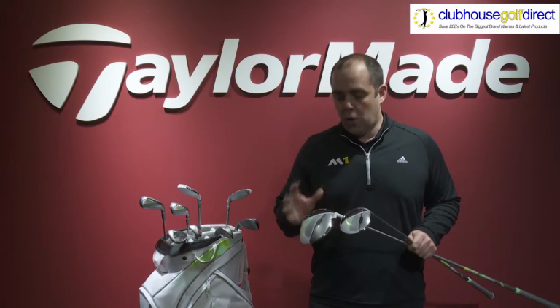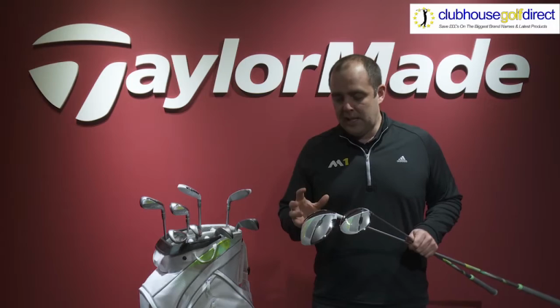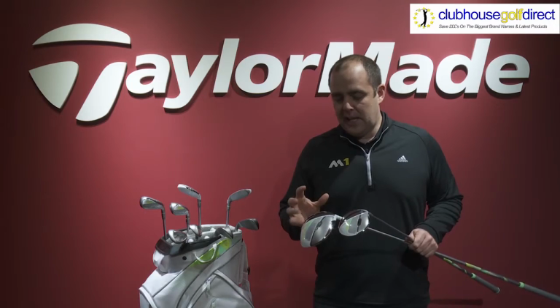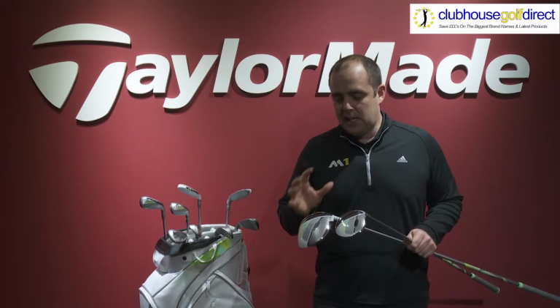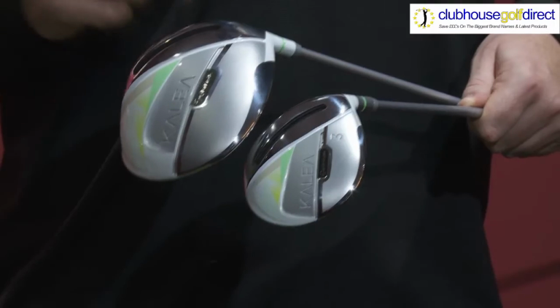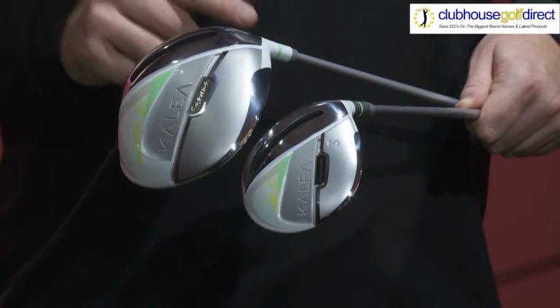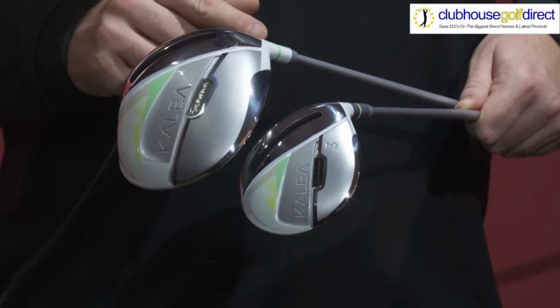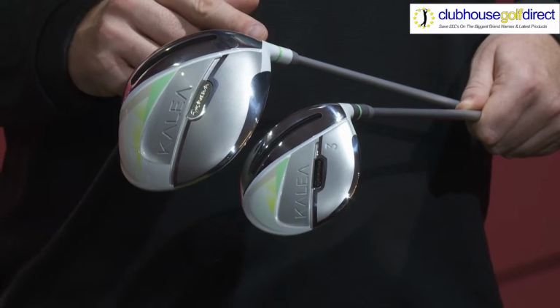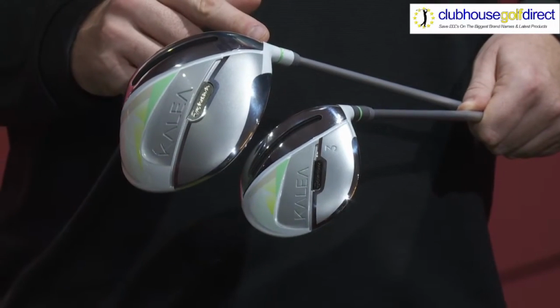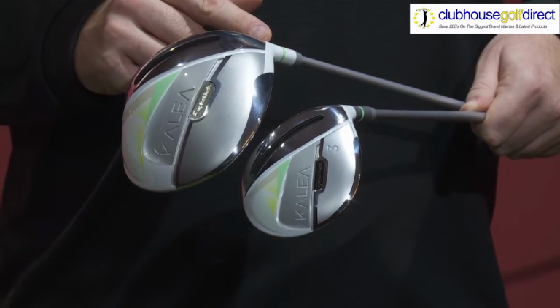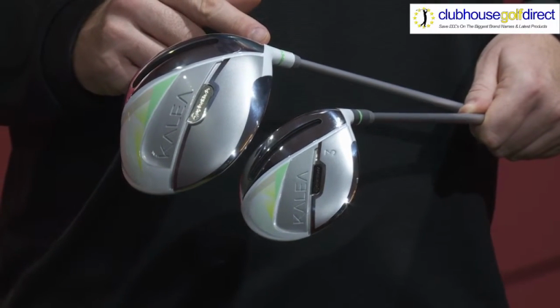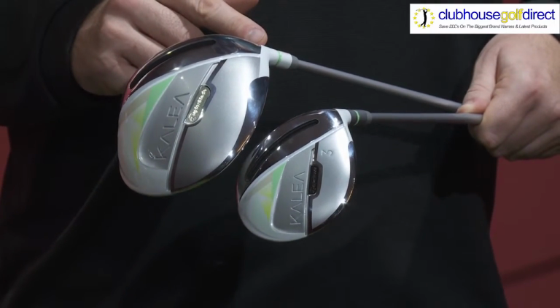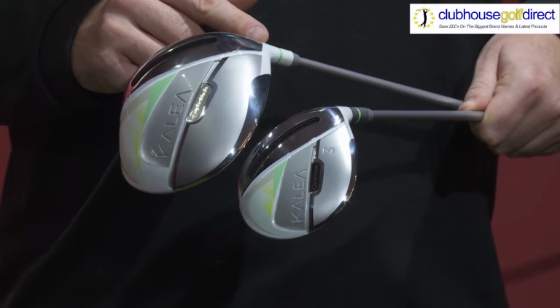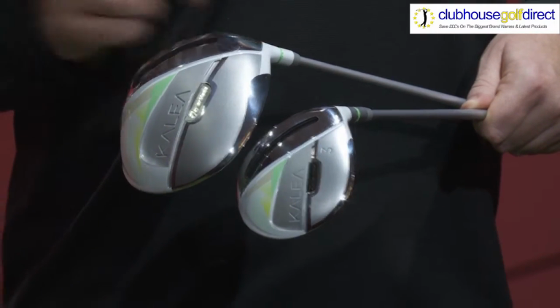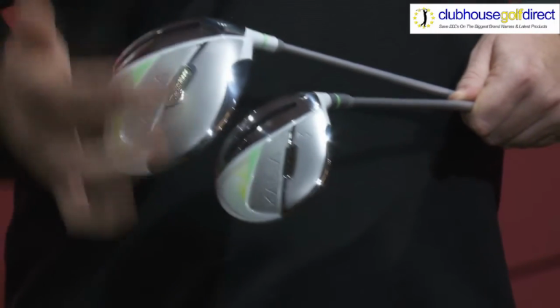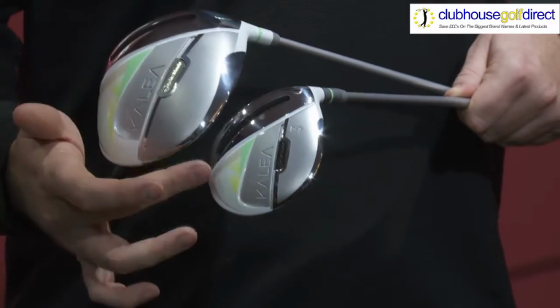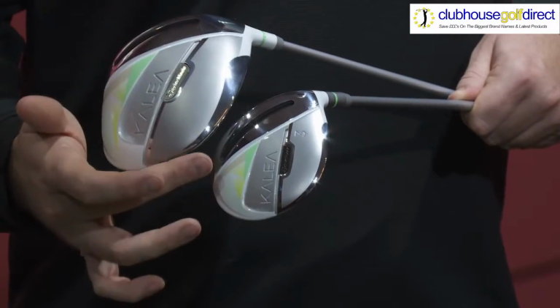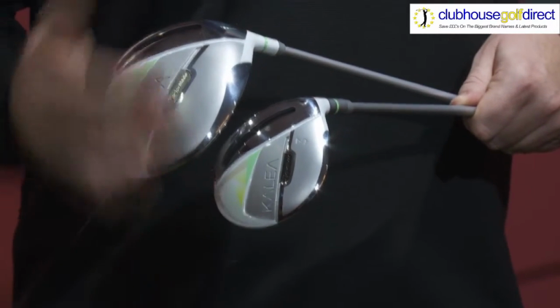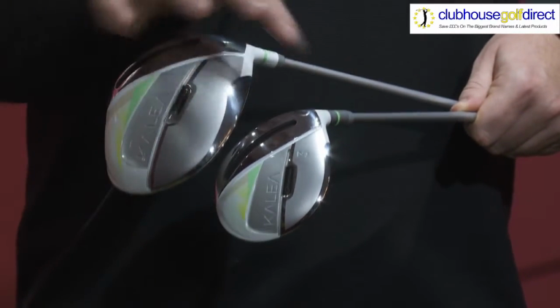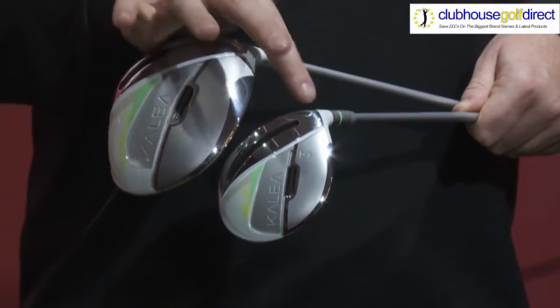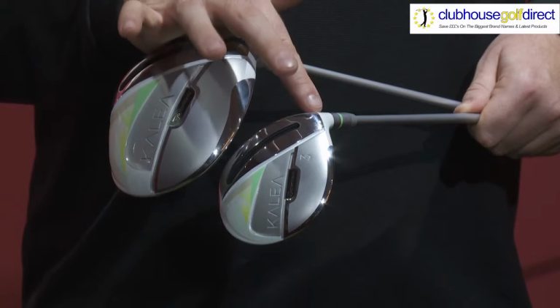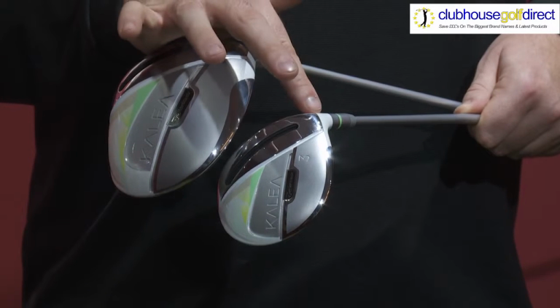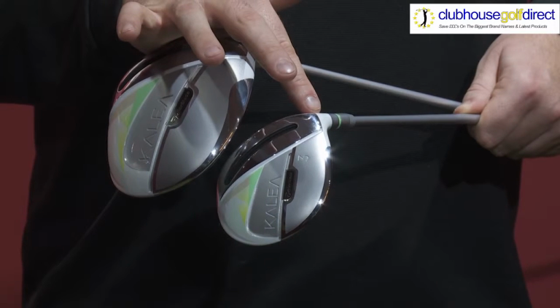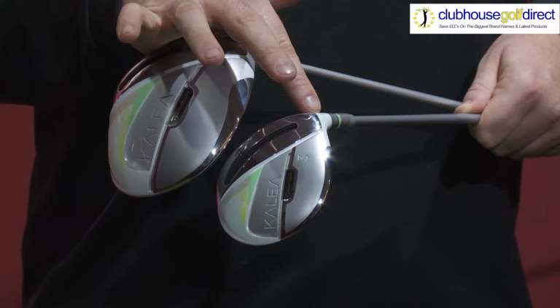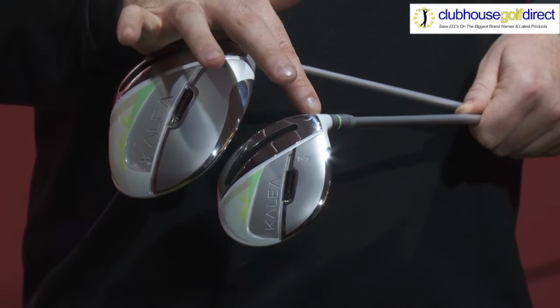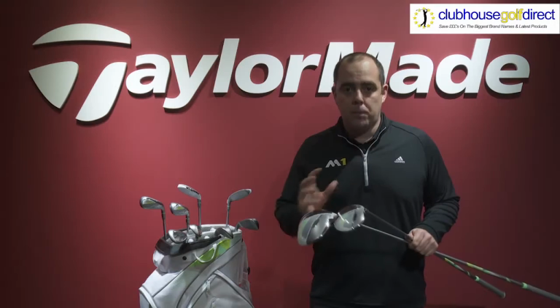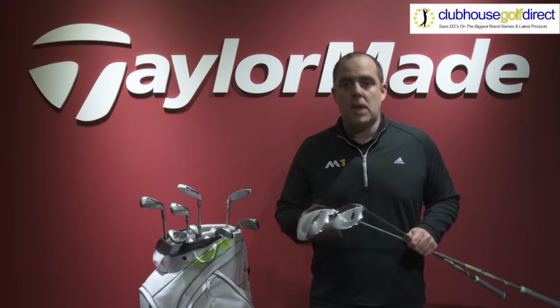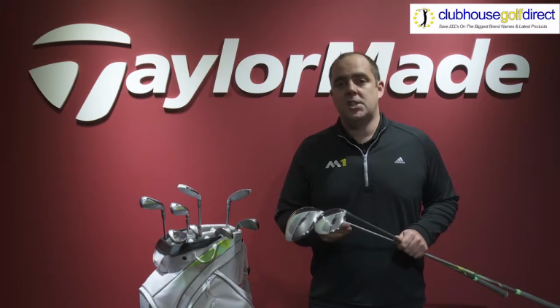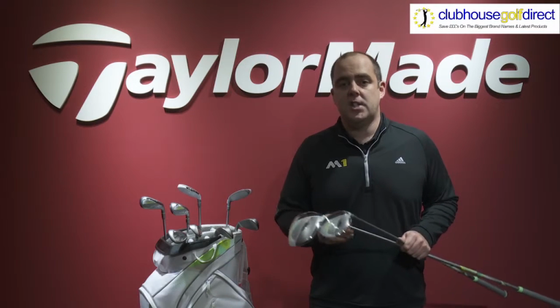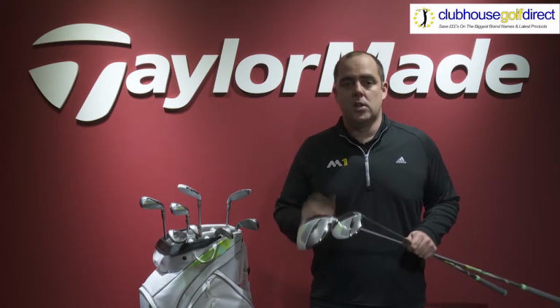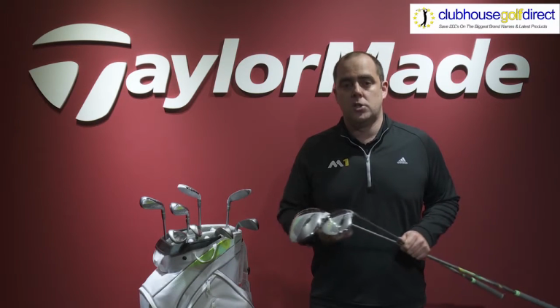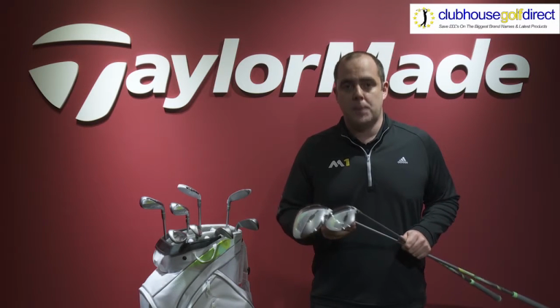Incorporating a 12 degree club head in our driver and a 17 degree club head in our fairway wood, we give you optimization in launch and spin.